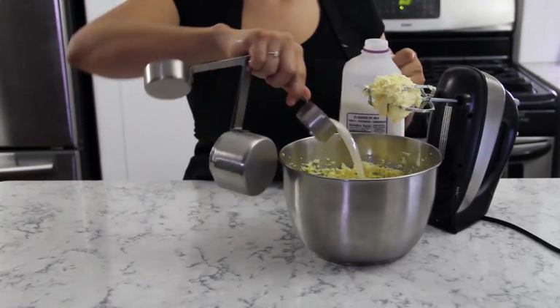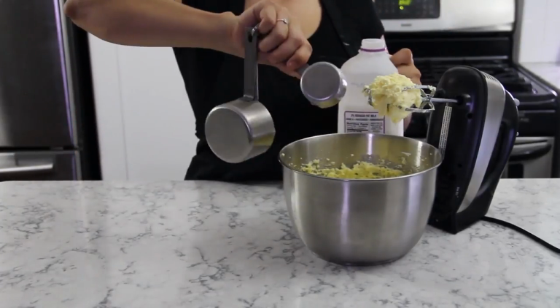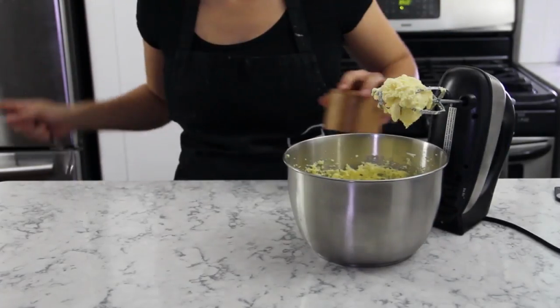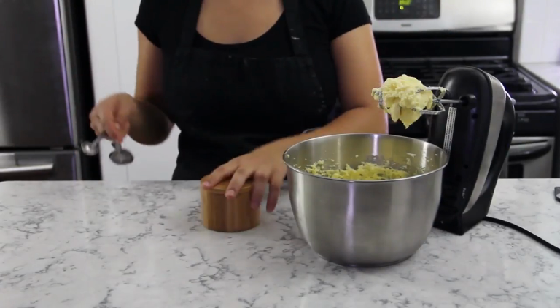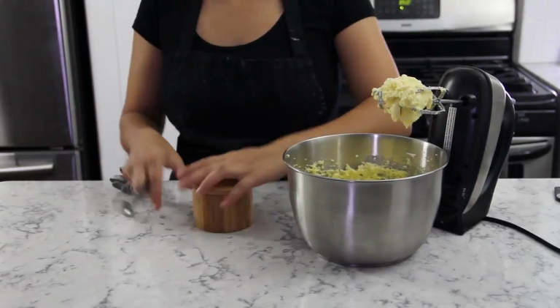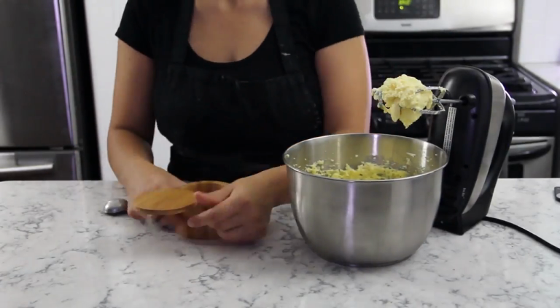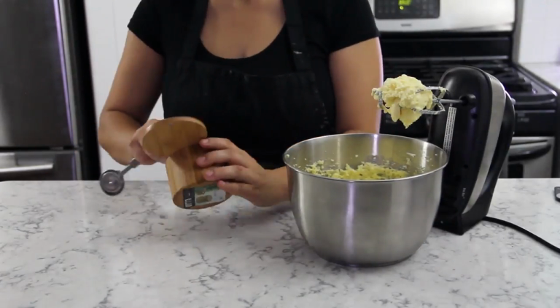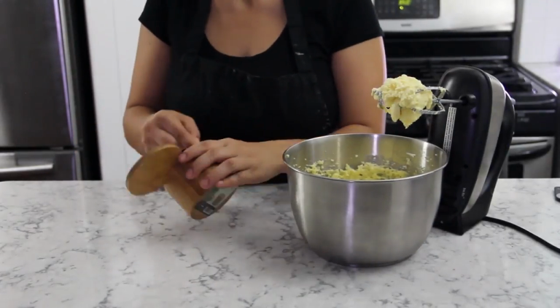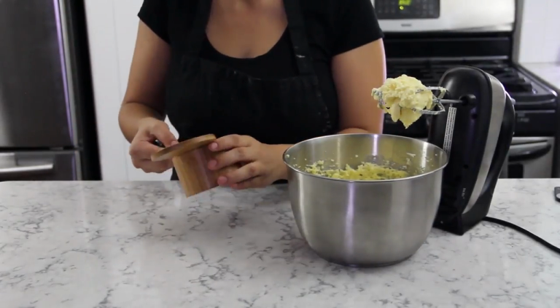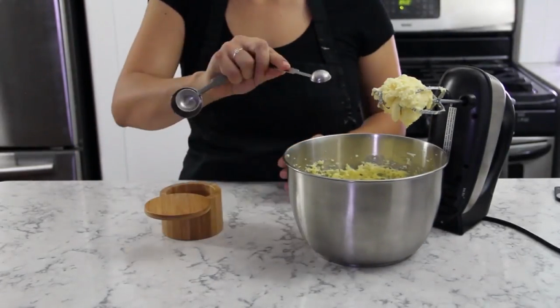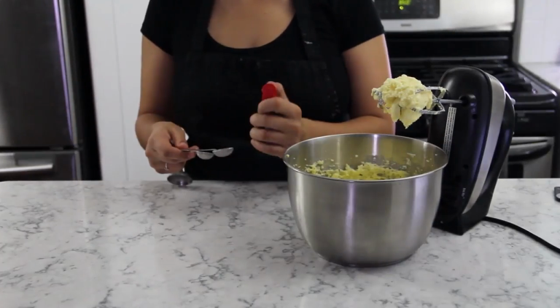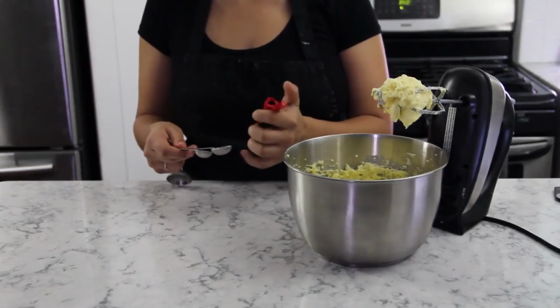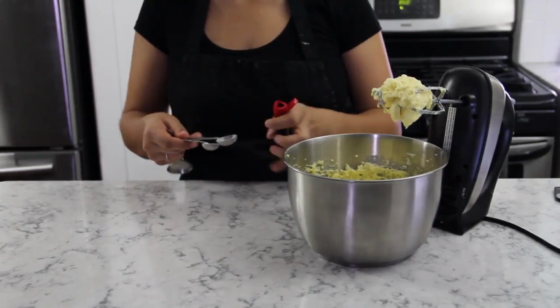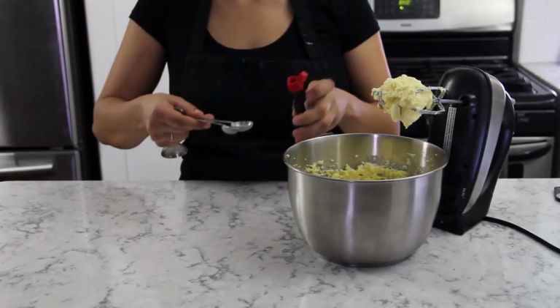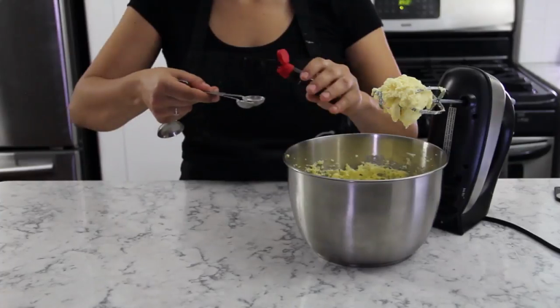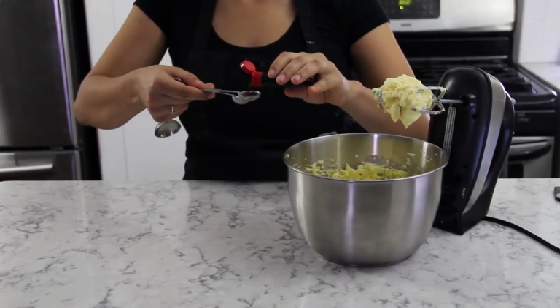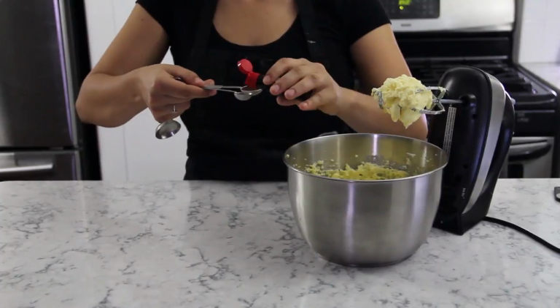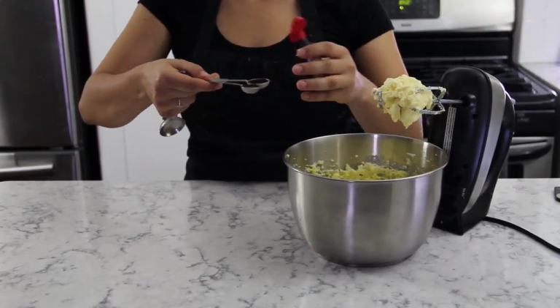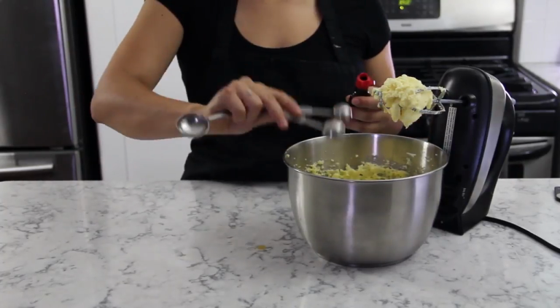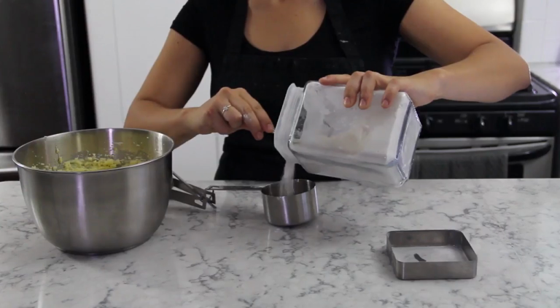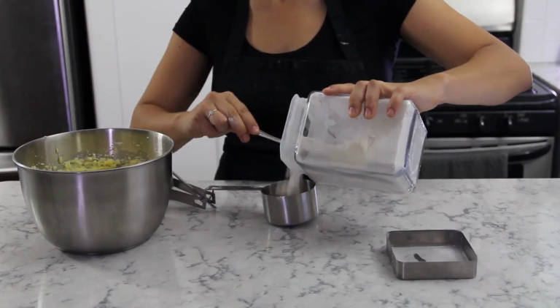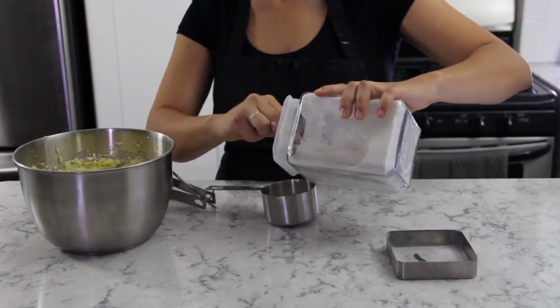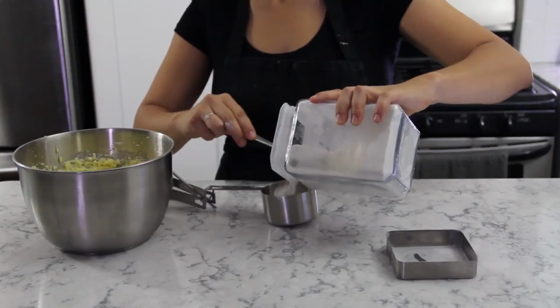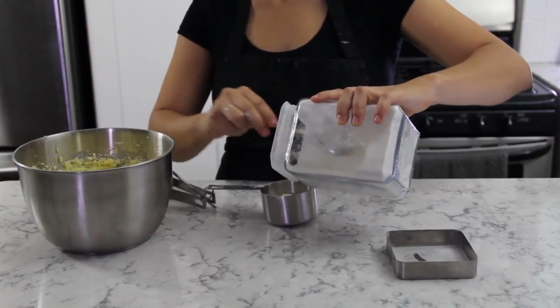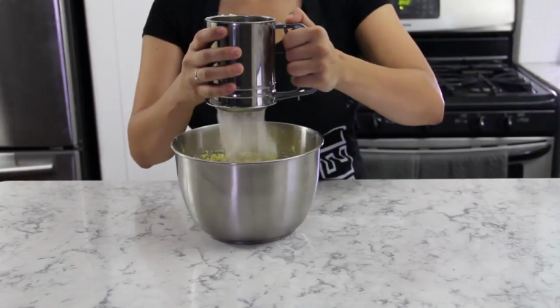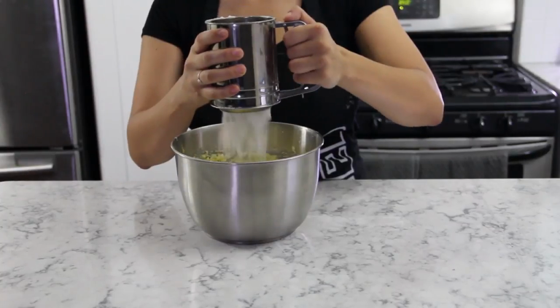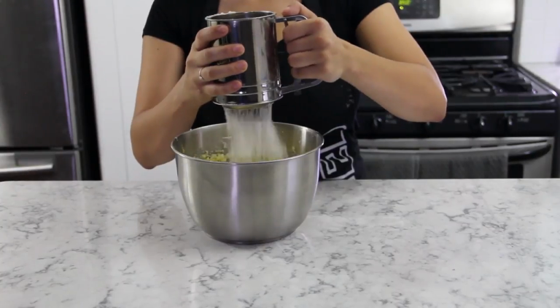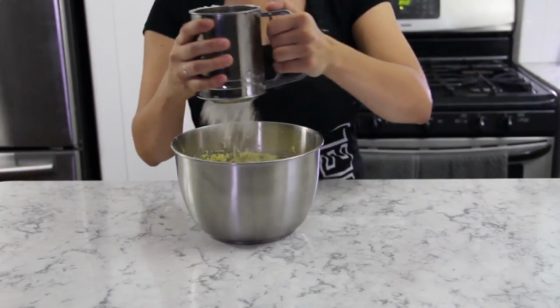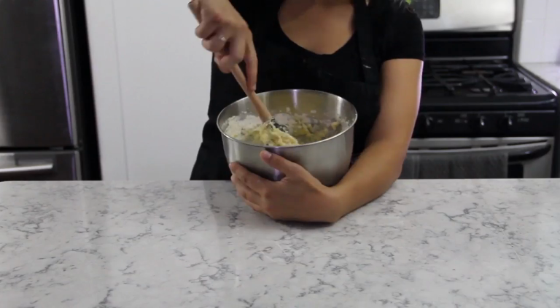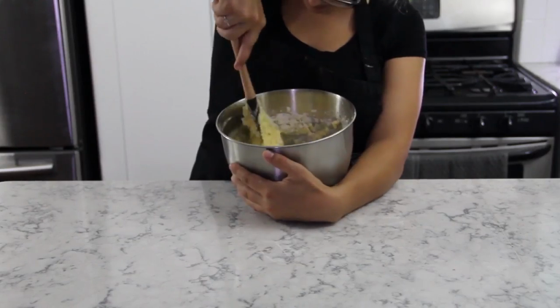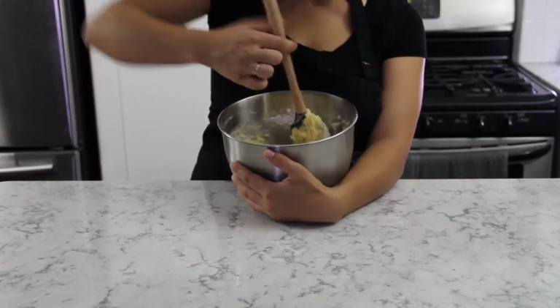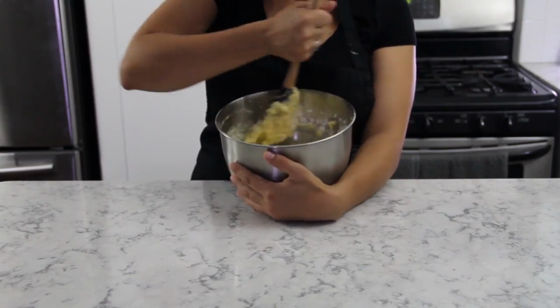Now you take half a teaspoon from your salt pile, add one and a half teaspoons of vanilla plant essence, and gently stir in your two cups from your sack of flour.